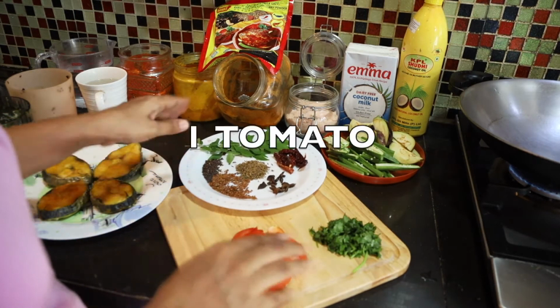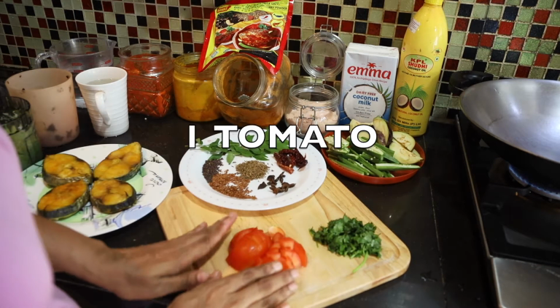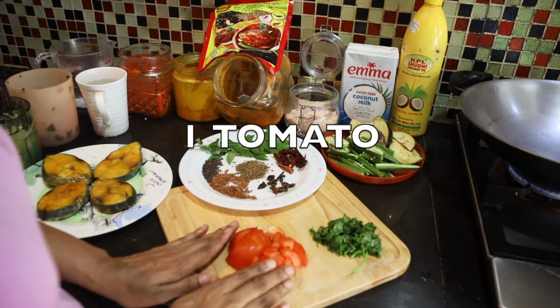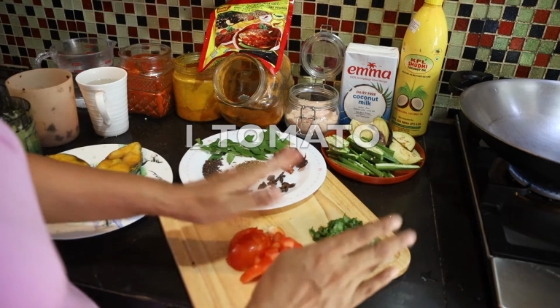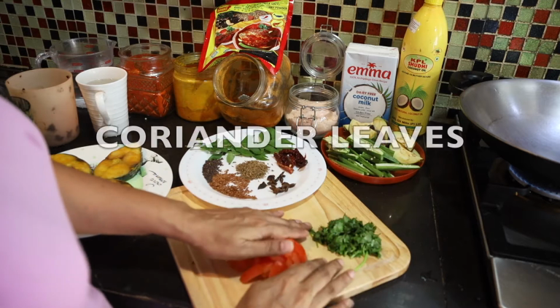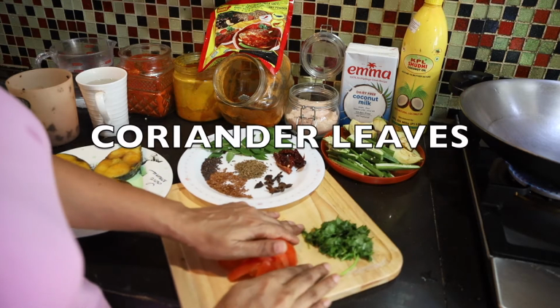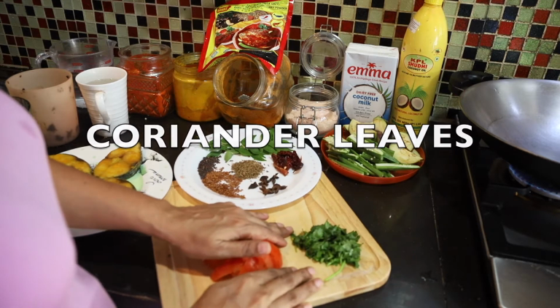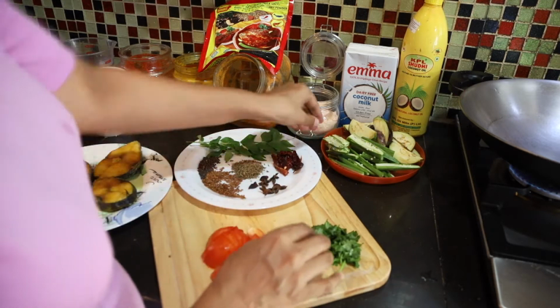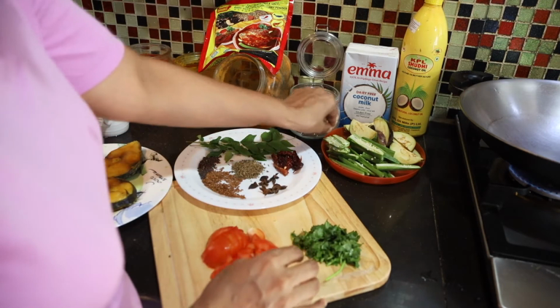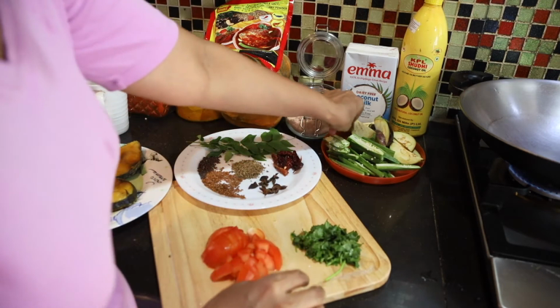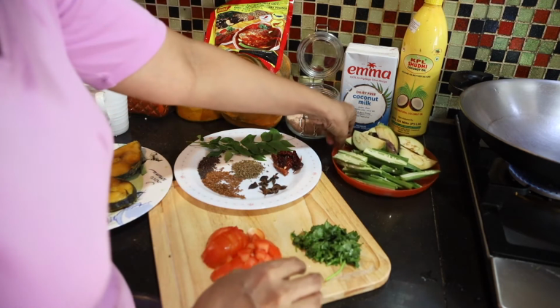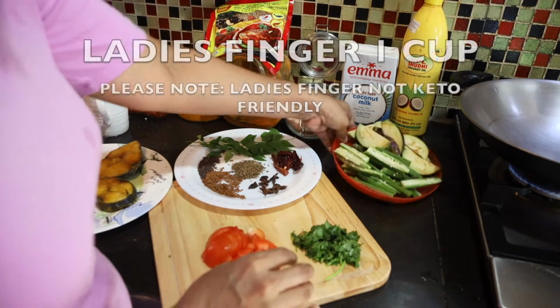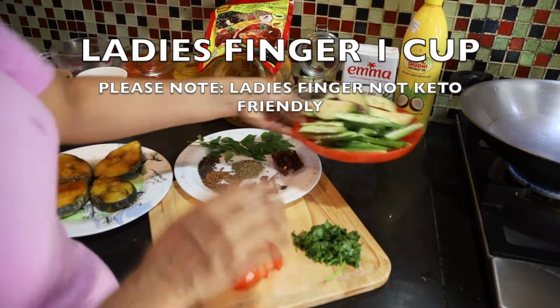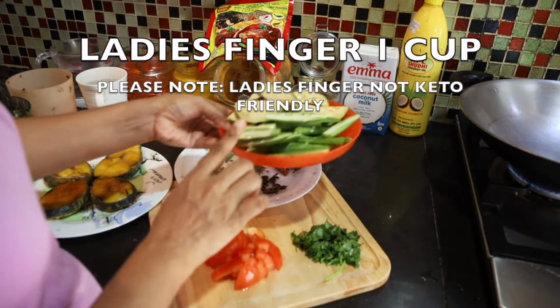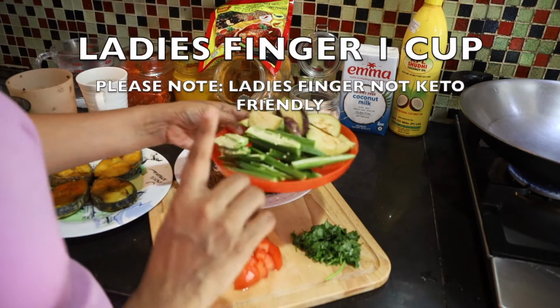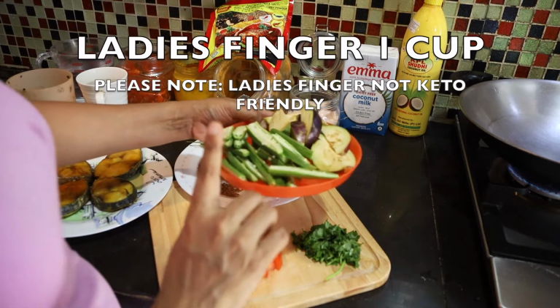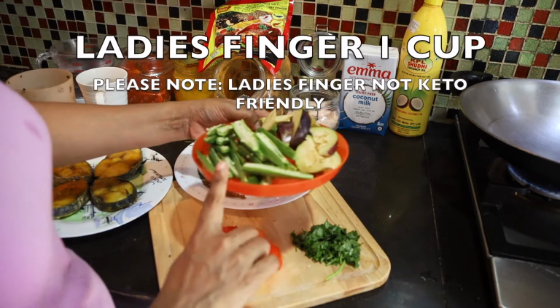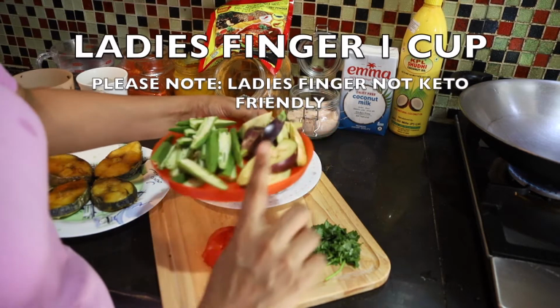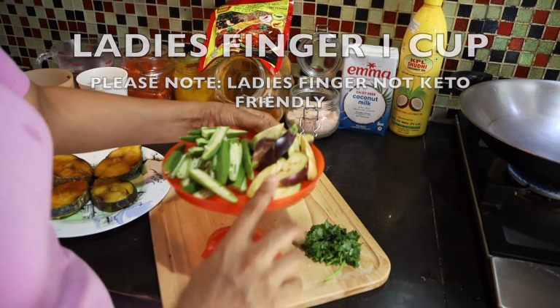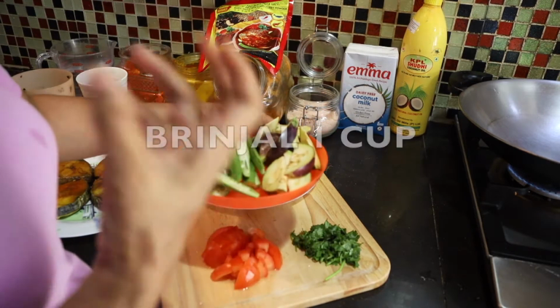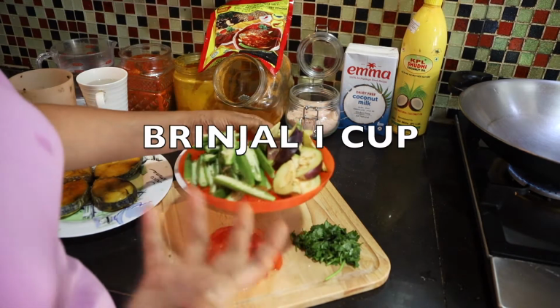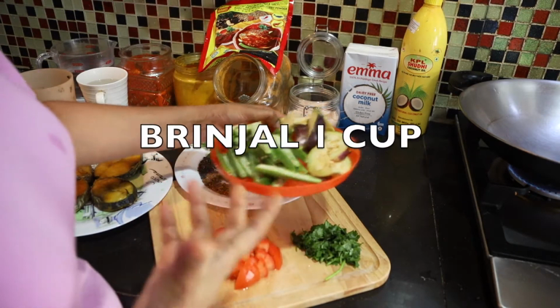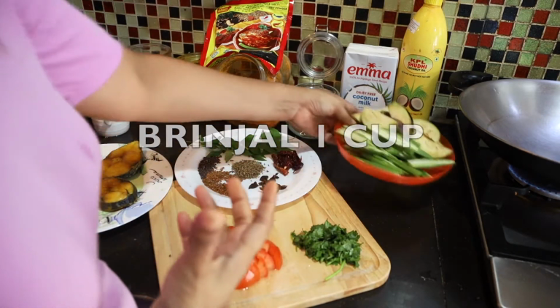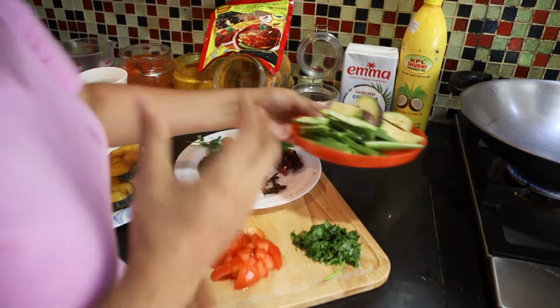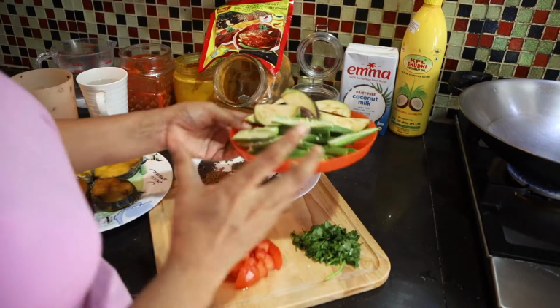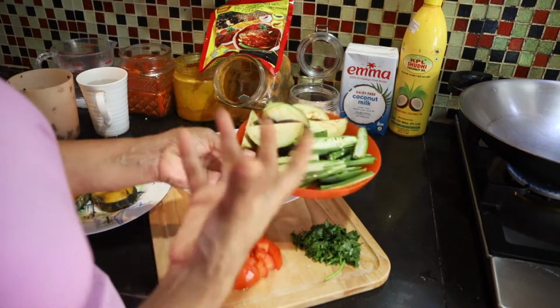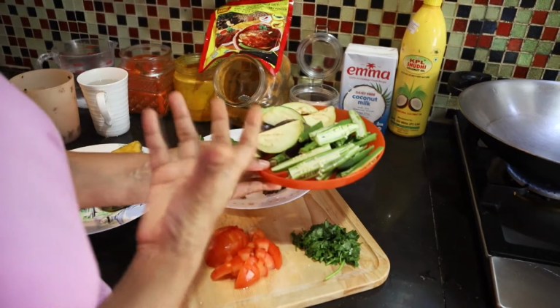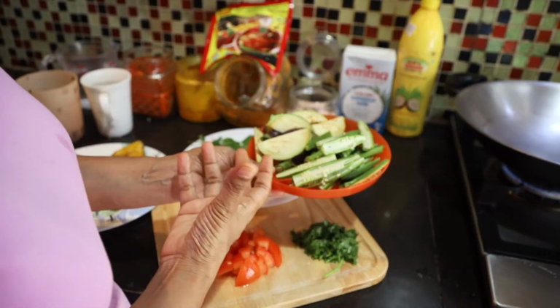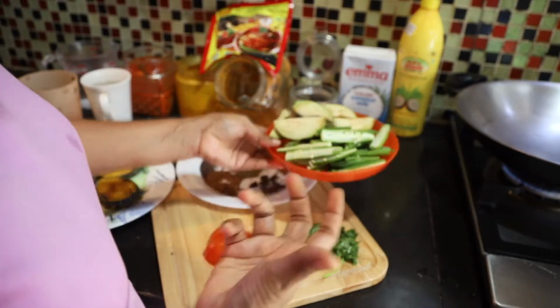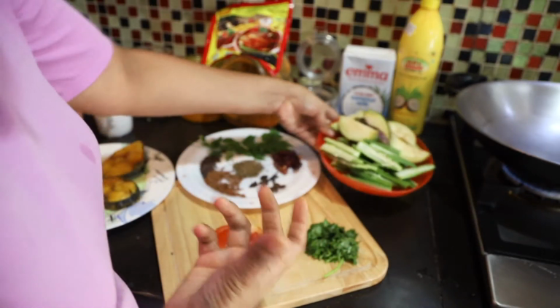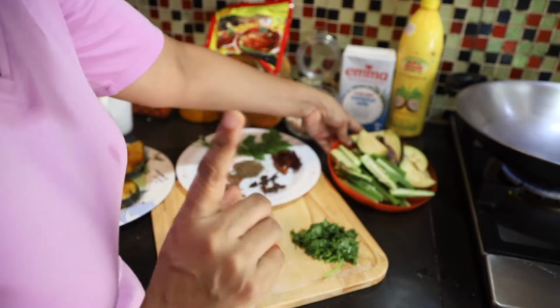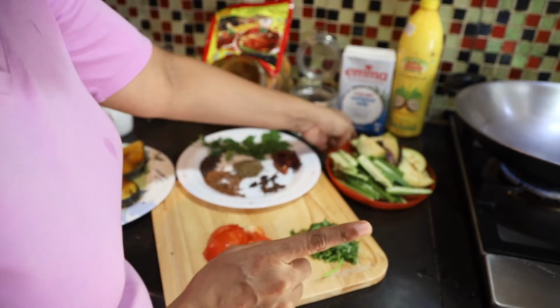1 tomato for garnishing, and coriander leaves — optional. In the fish curry, if you add lady's finger and brinjal, the curry becomes very nice. If it's not keto I would add potato also, but since it's keto, no potato.